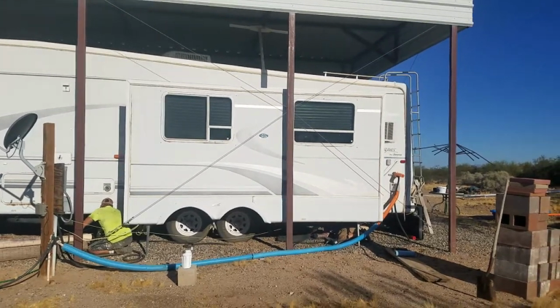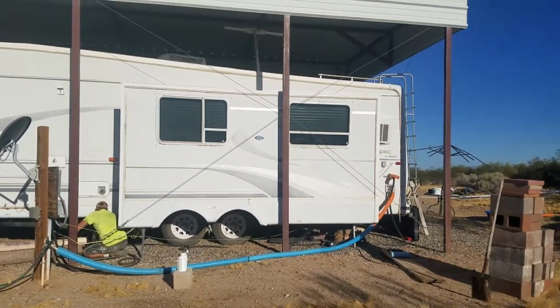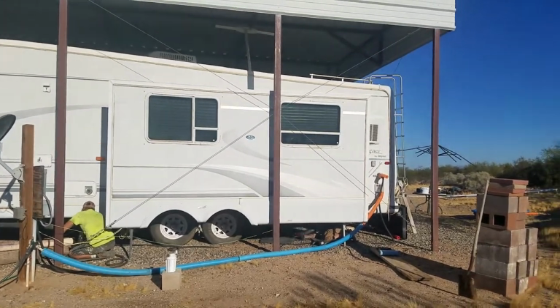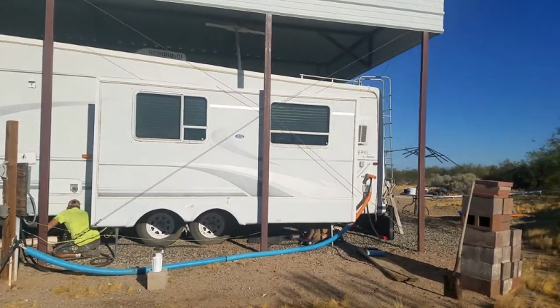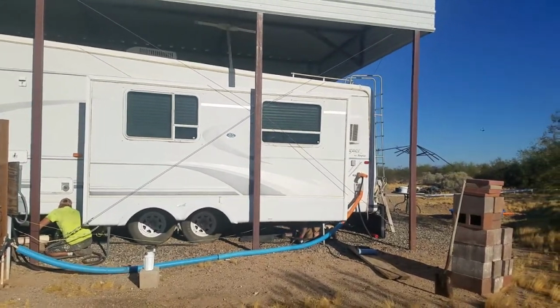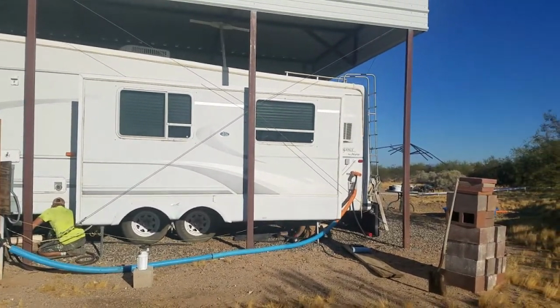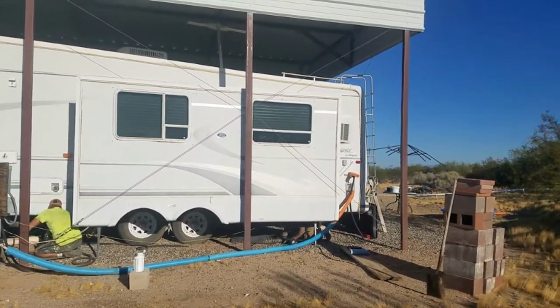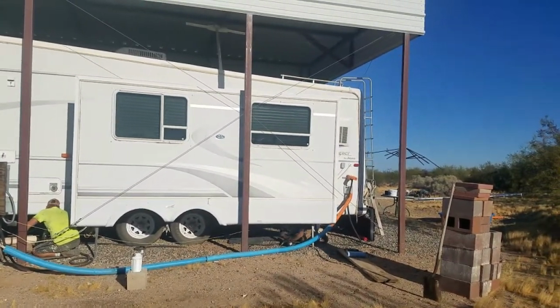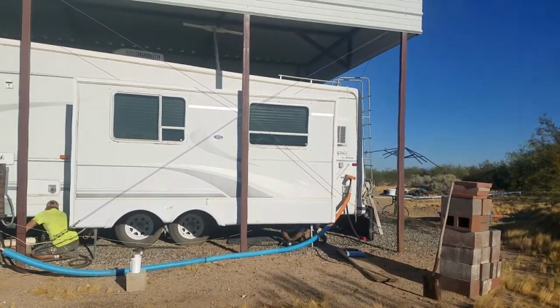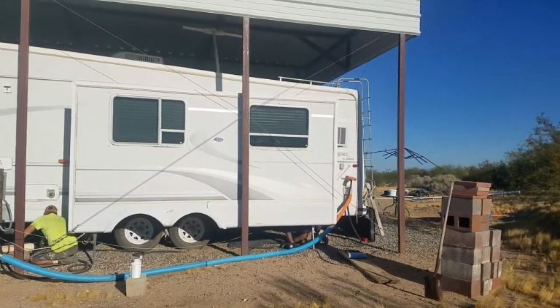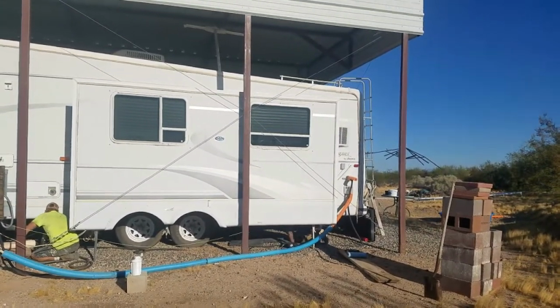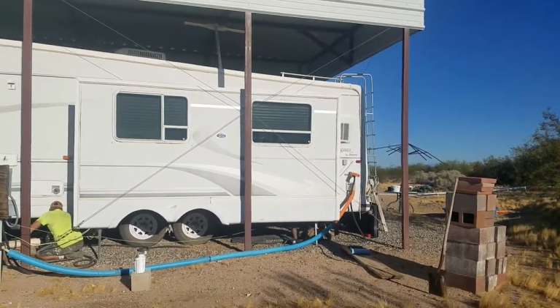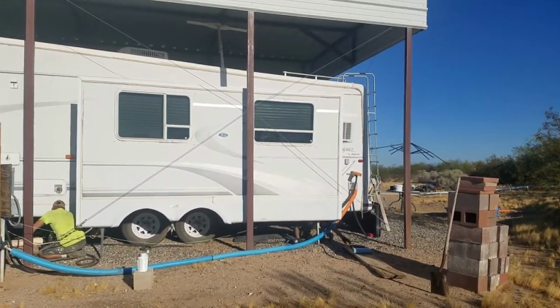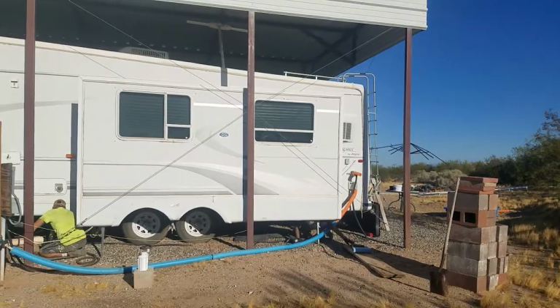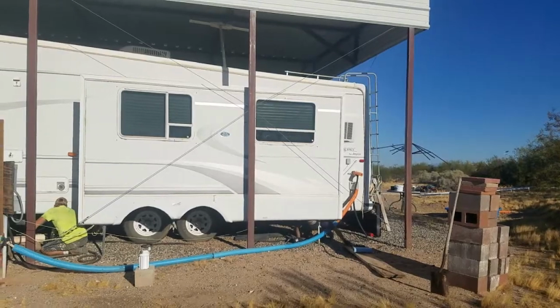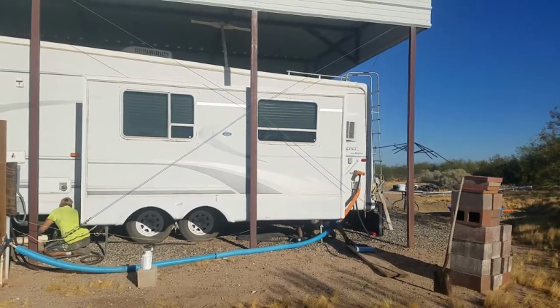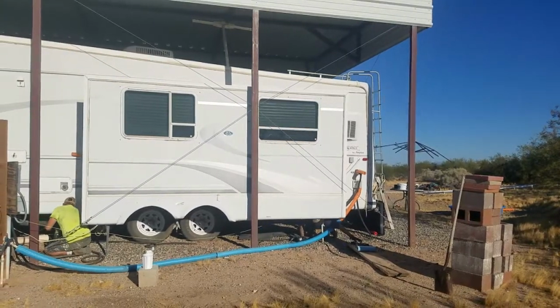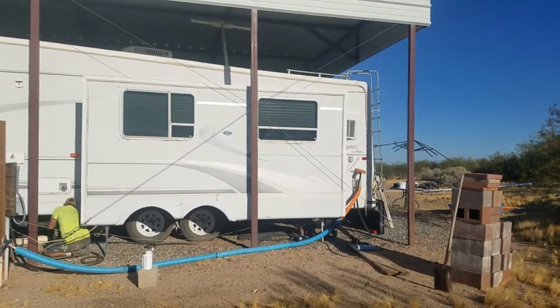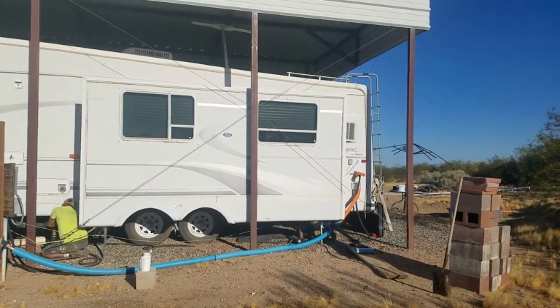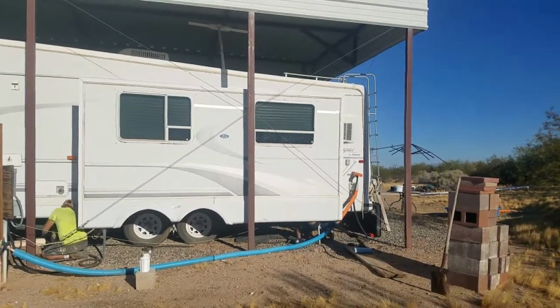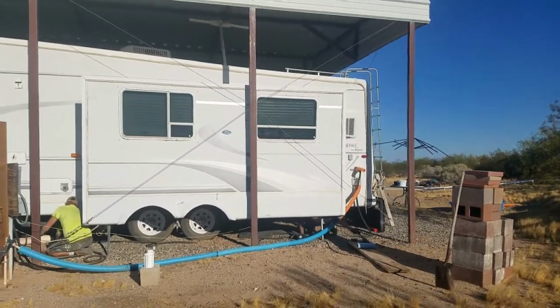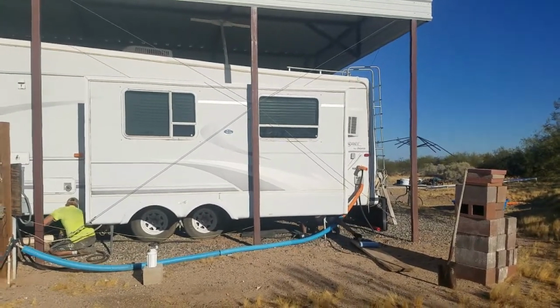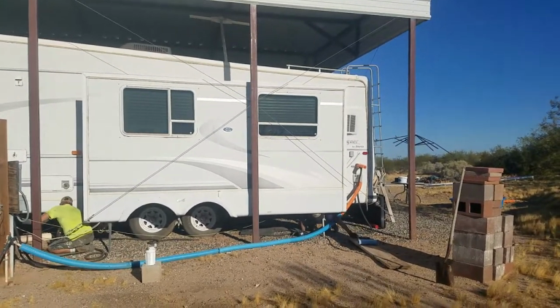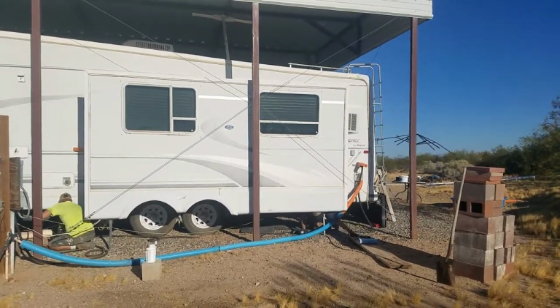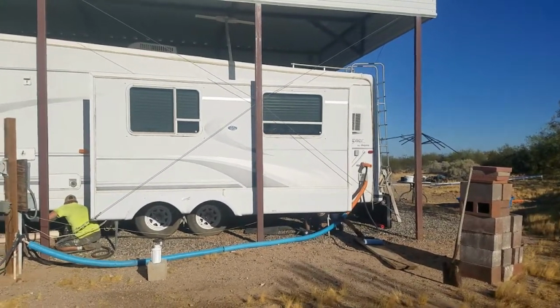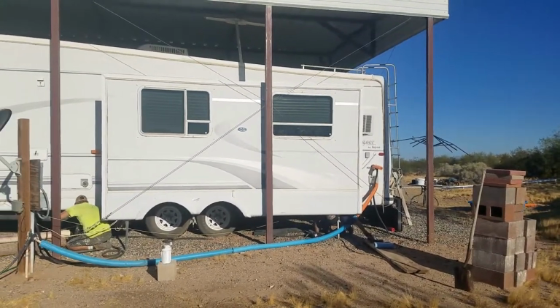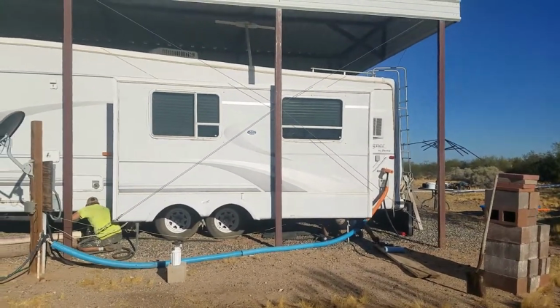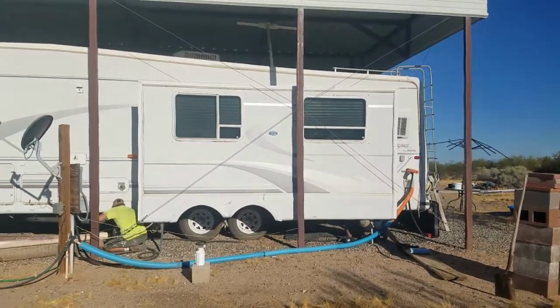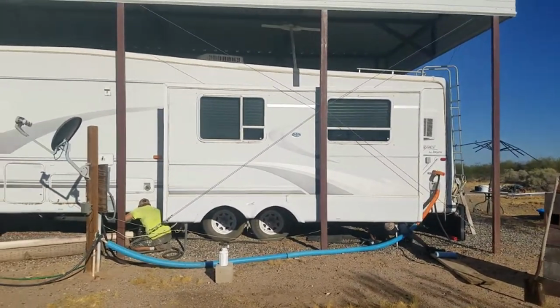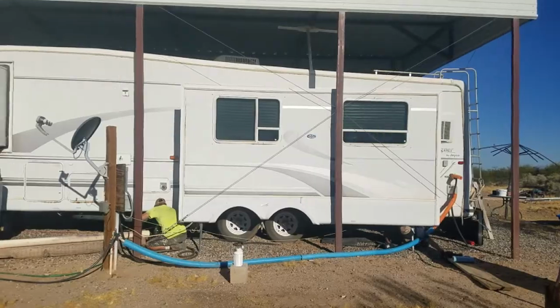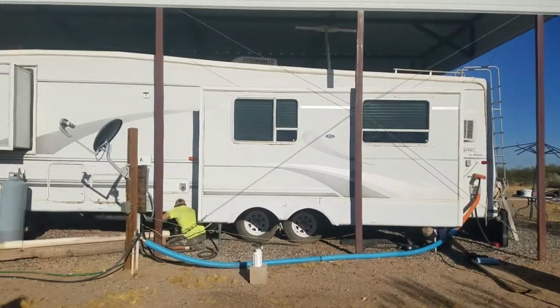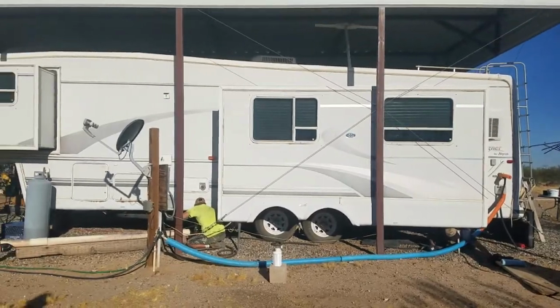If you need our services, the RV Proctologist — 209-484-9826.